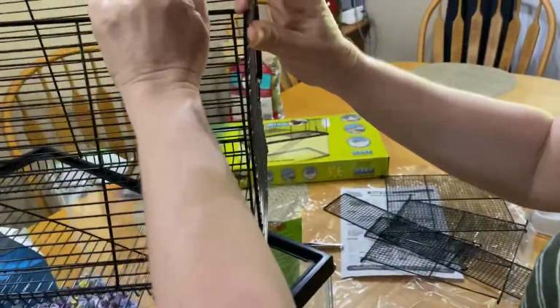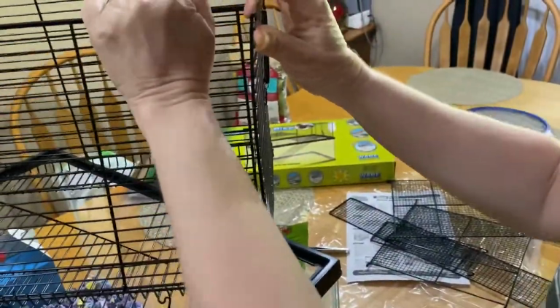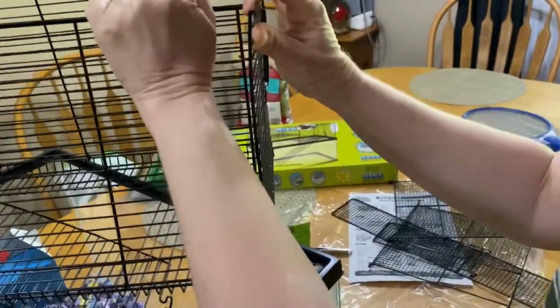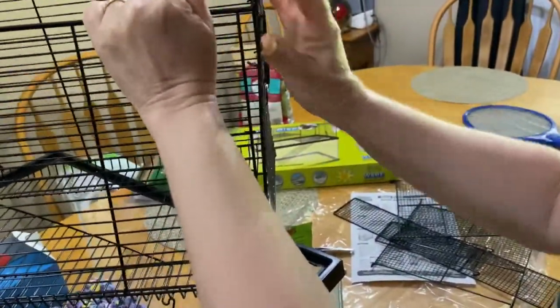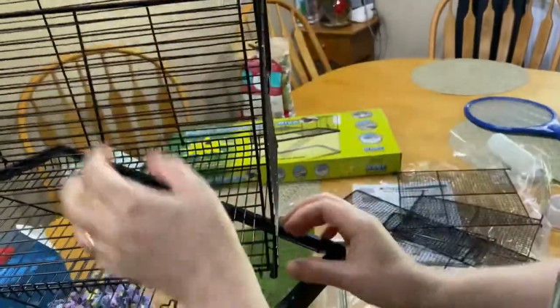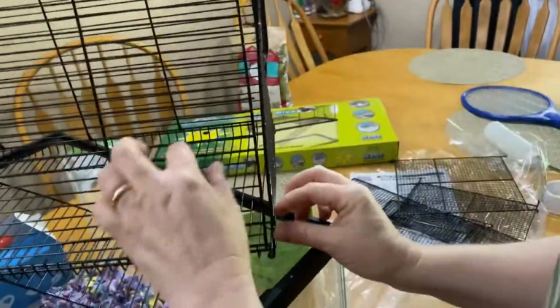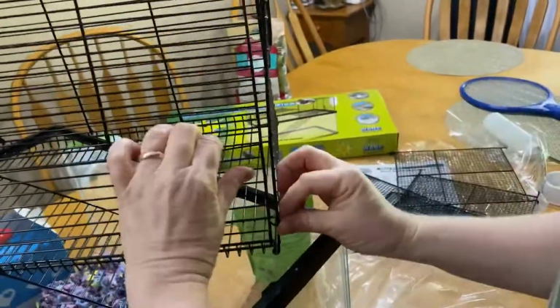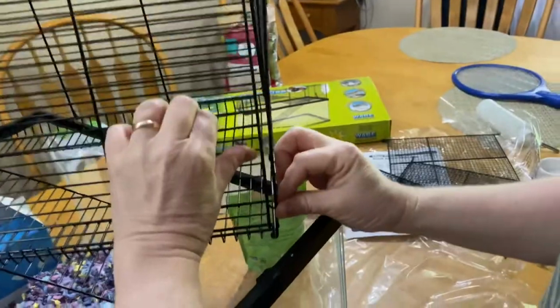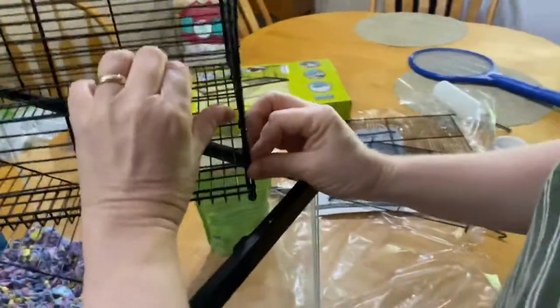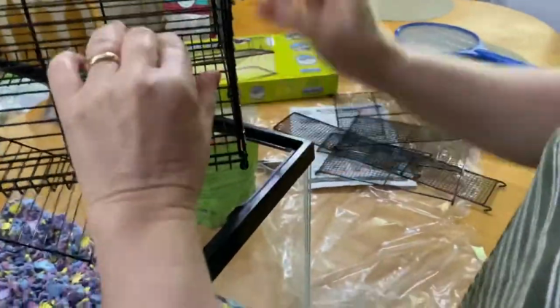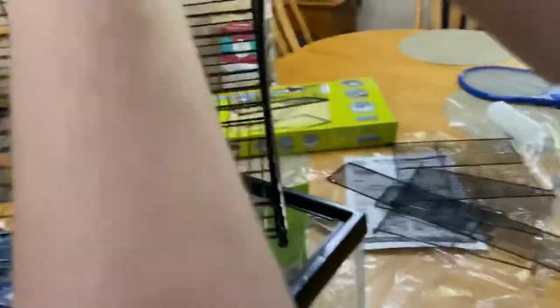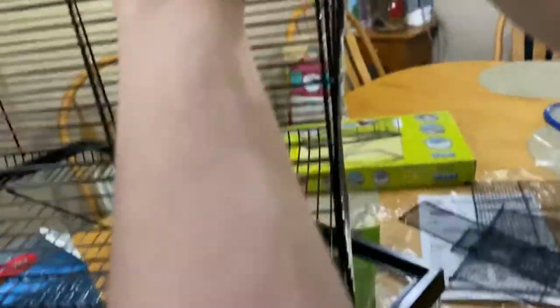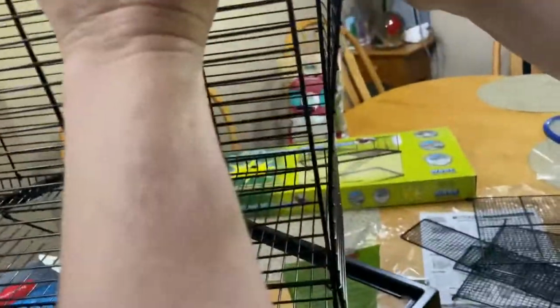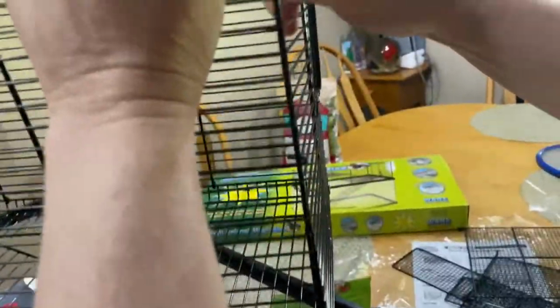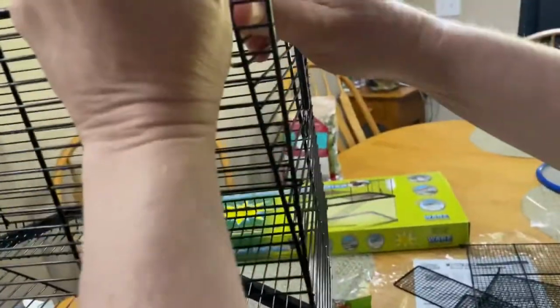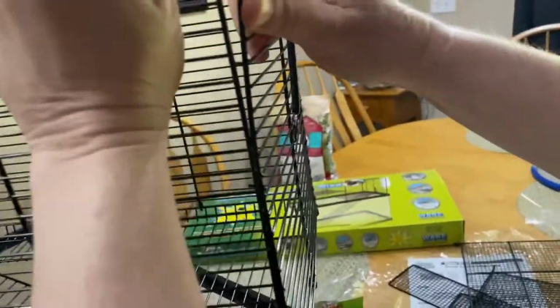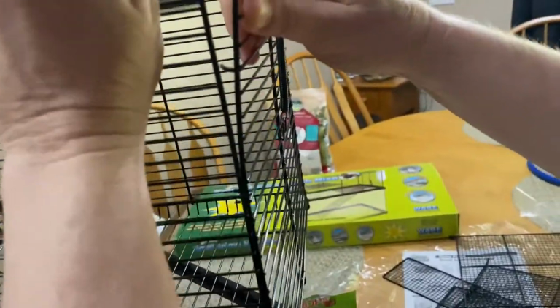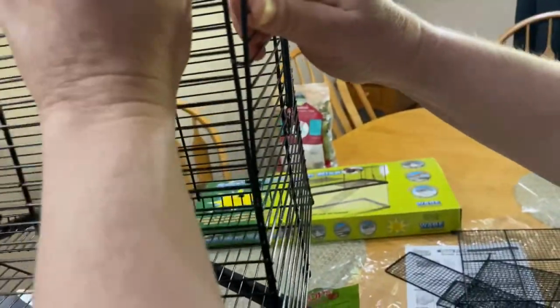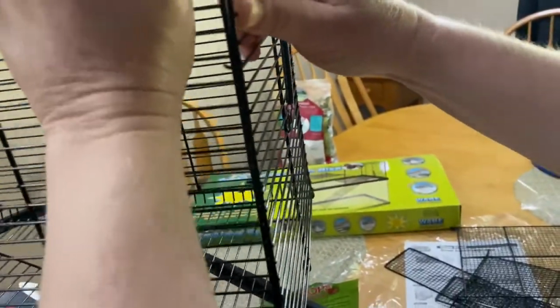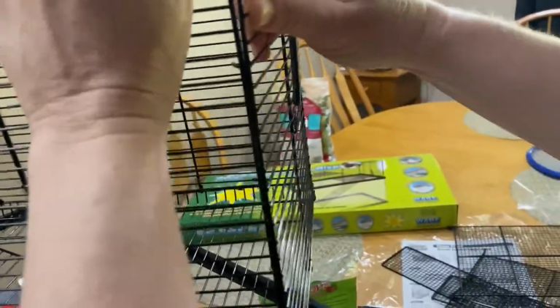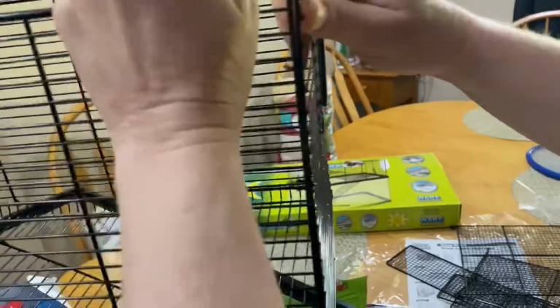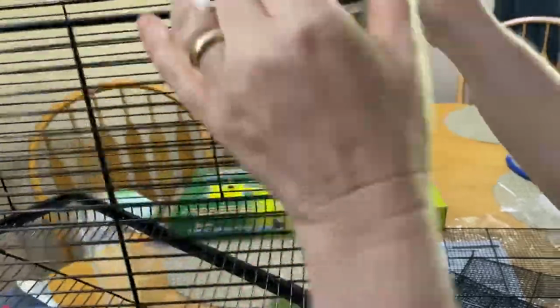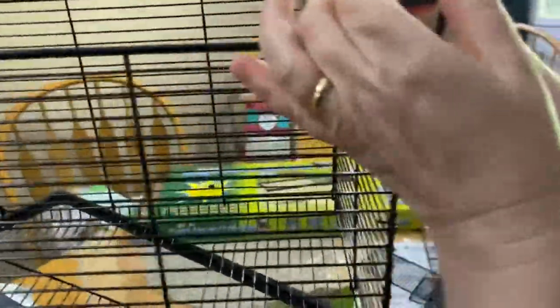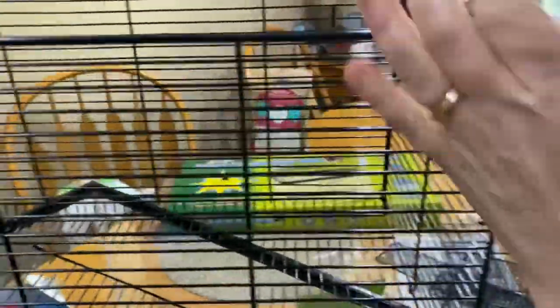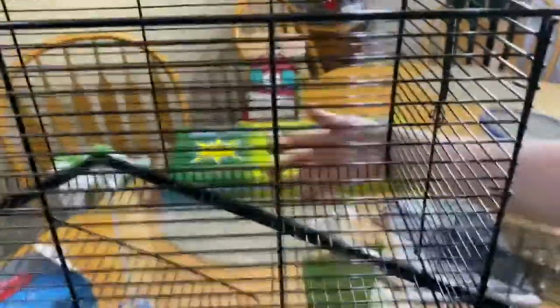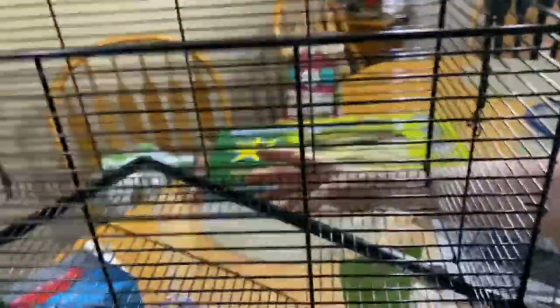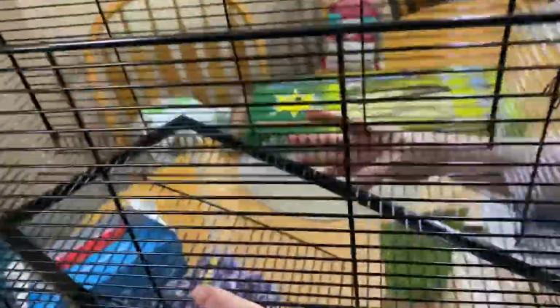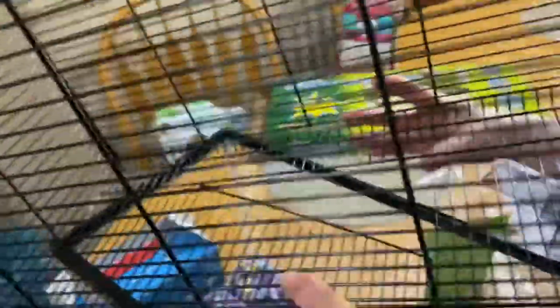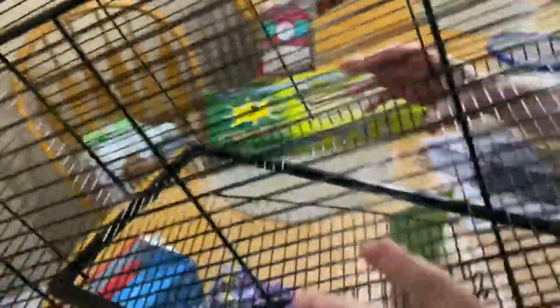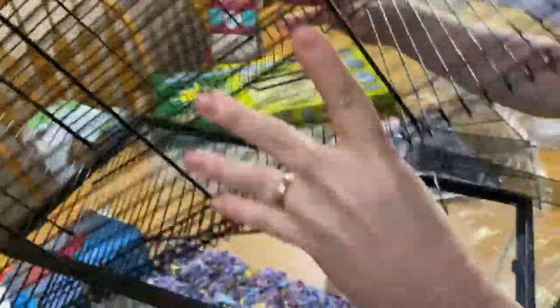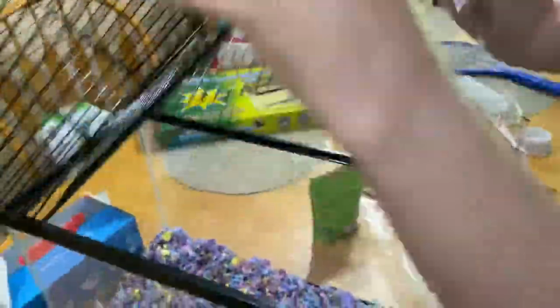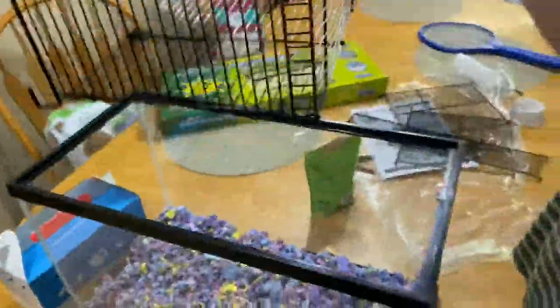Last one here. It might be a little more difficult. Not really. Hook at the bottom — we'll use that one — and then there you go. They're all hooked in, right? Yeah.